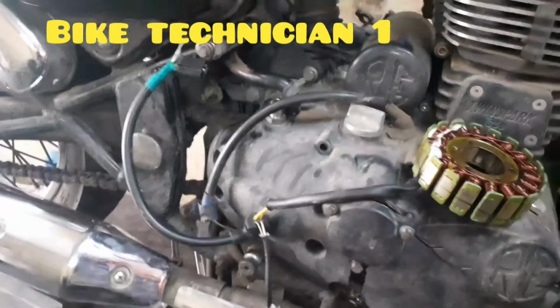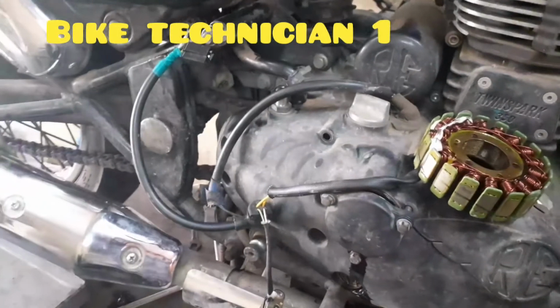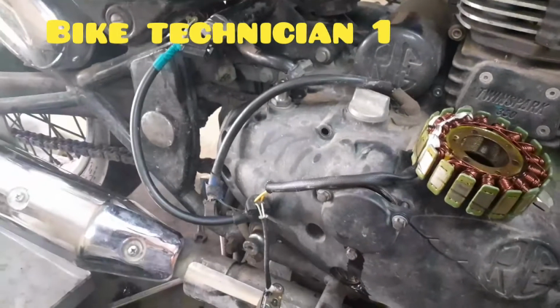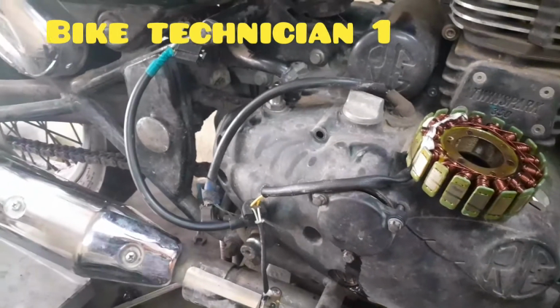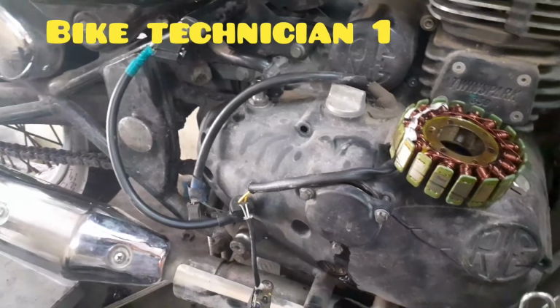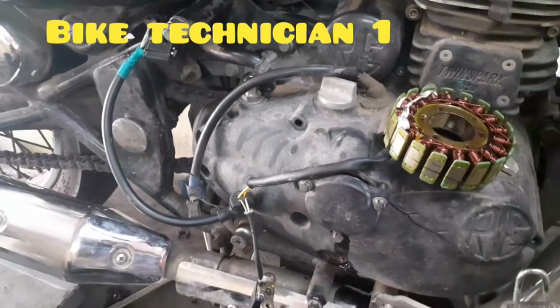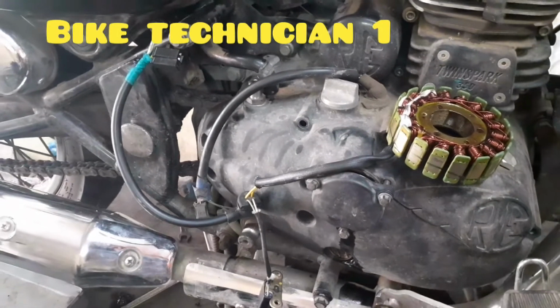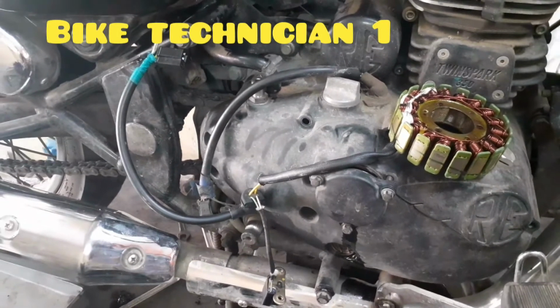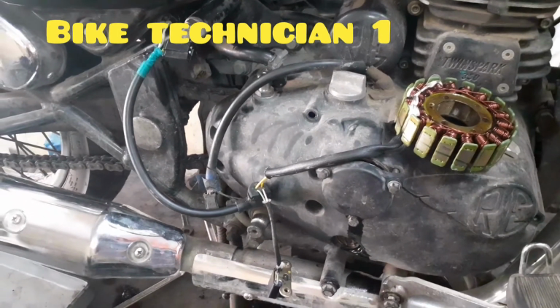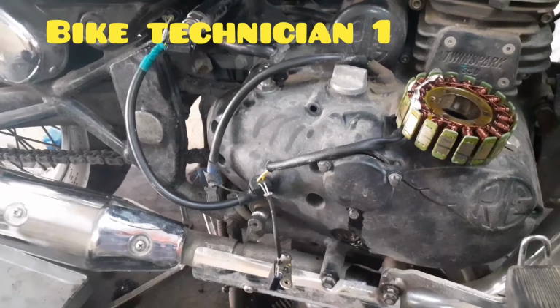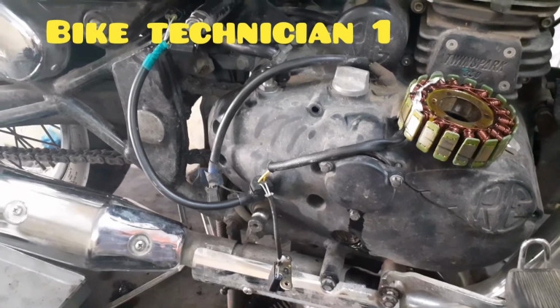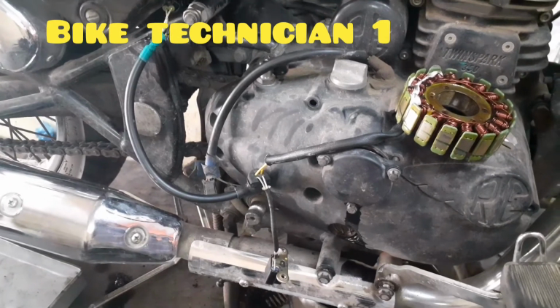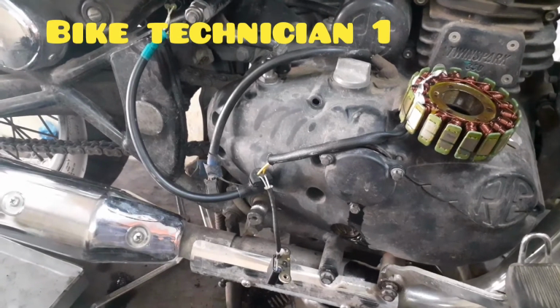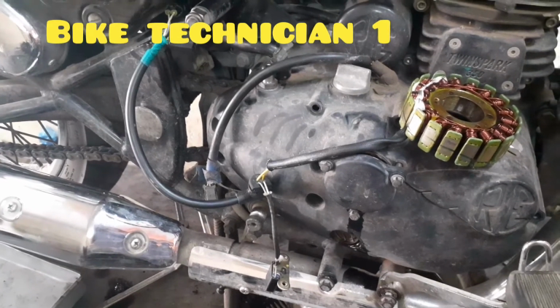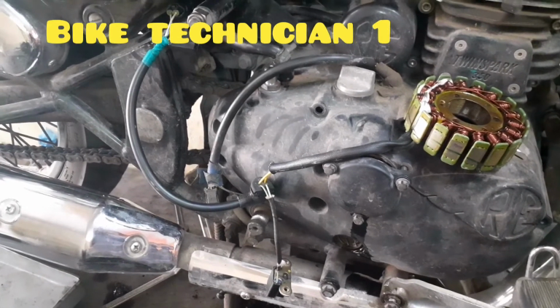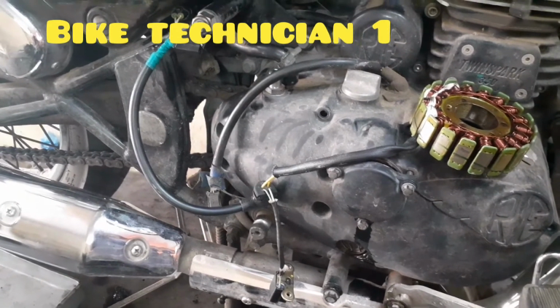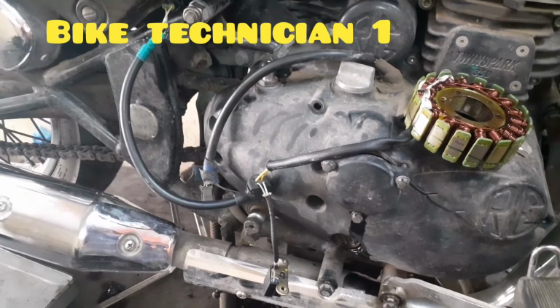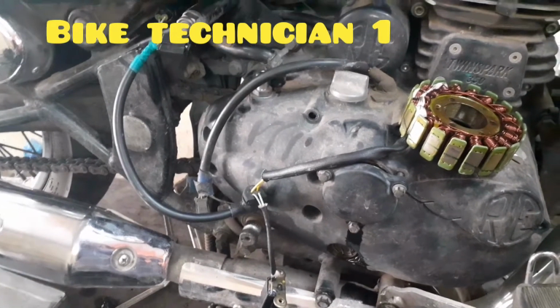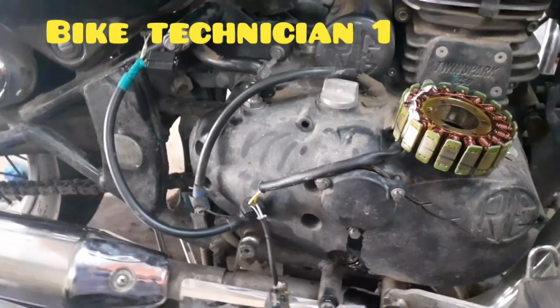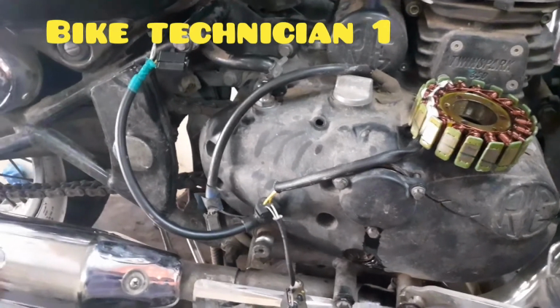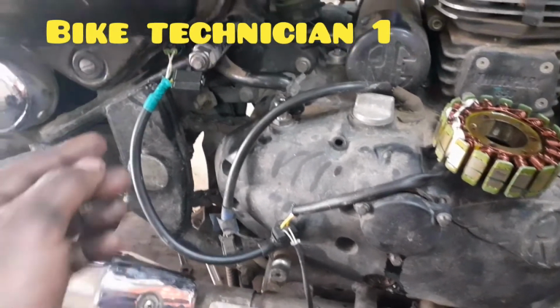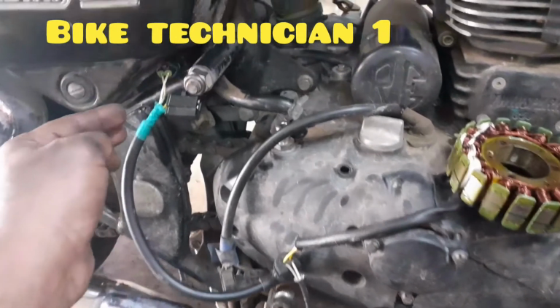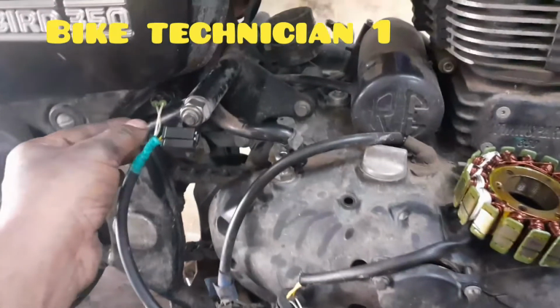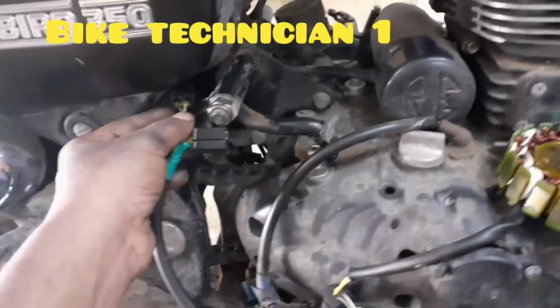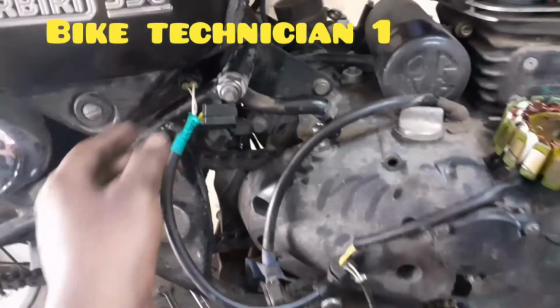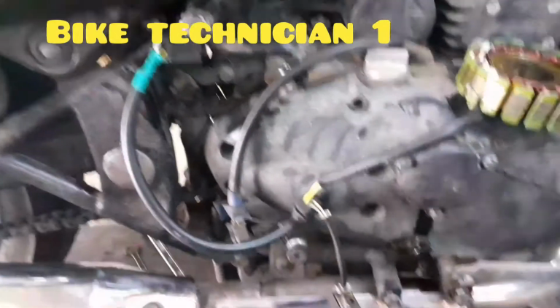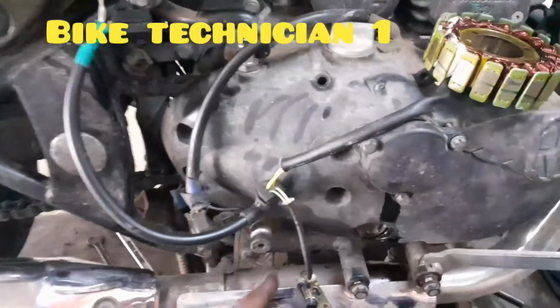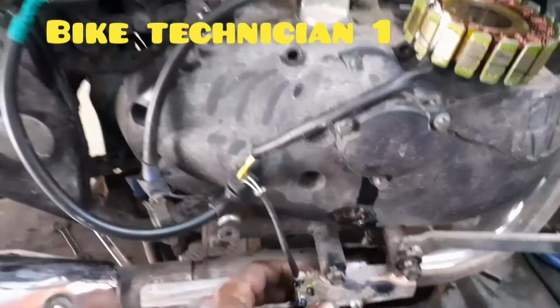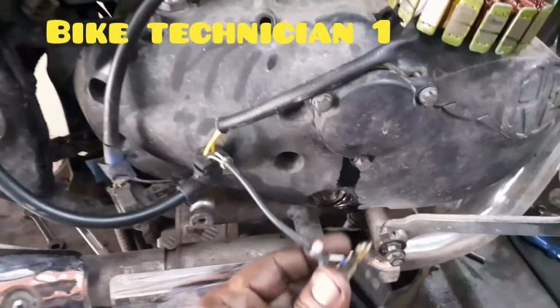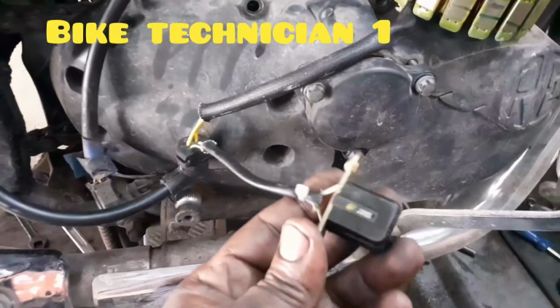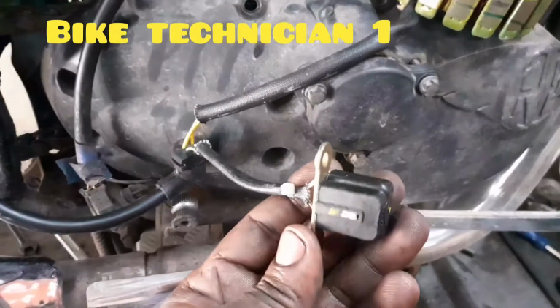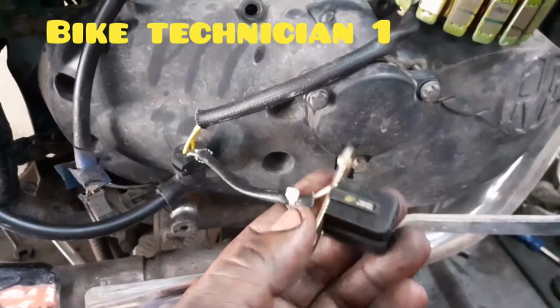Let's check the ignition coil in the light. The ignition coil is activated and the heat is activated.